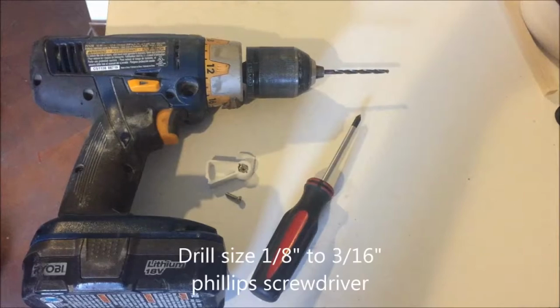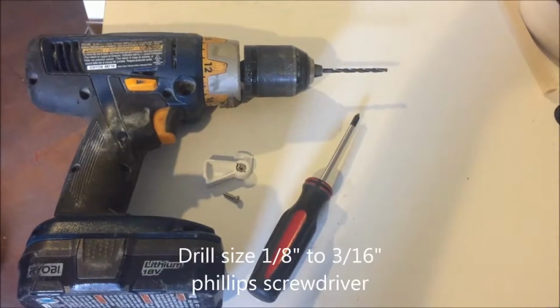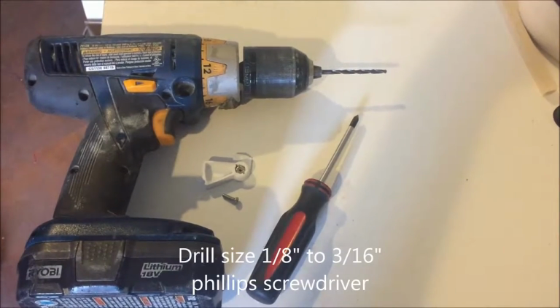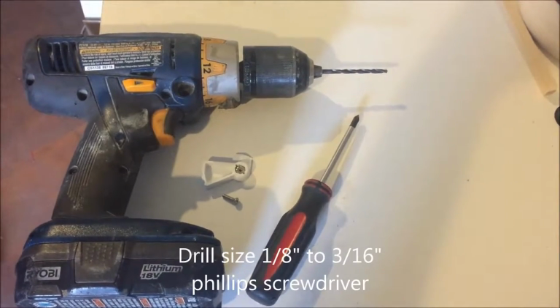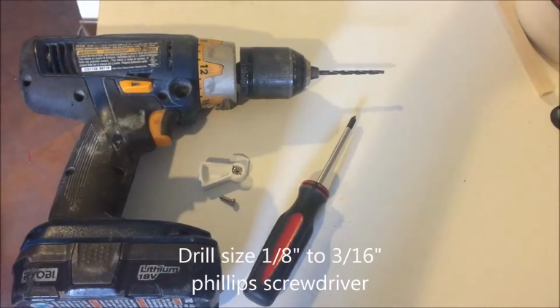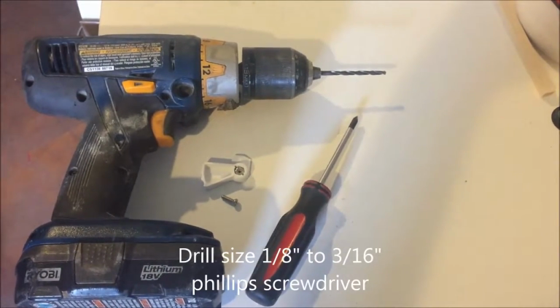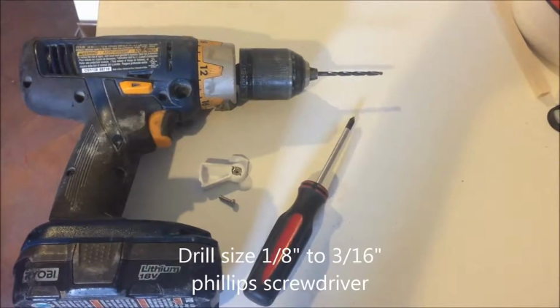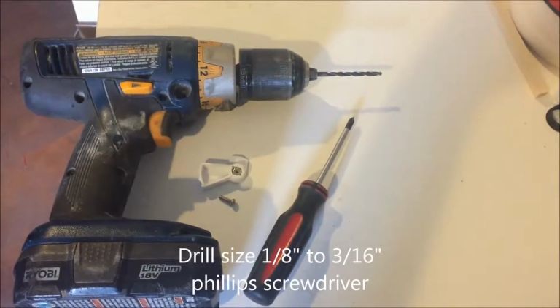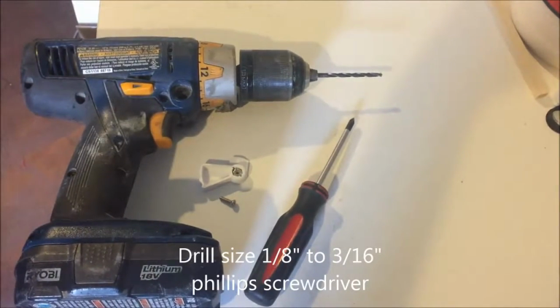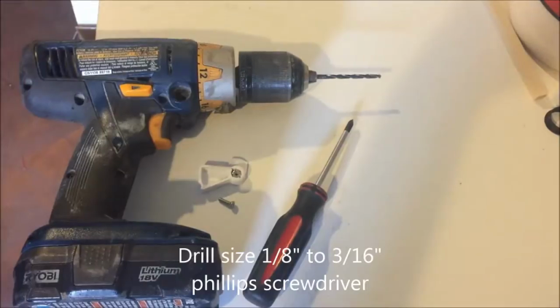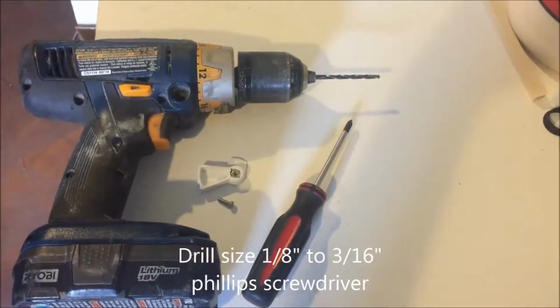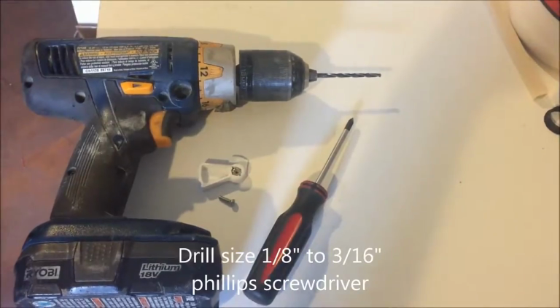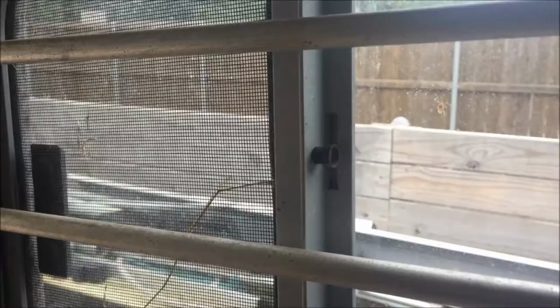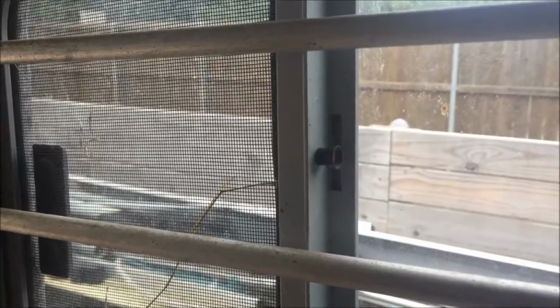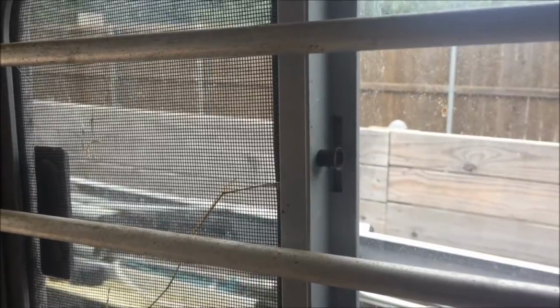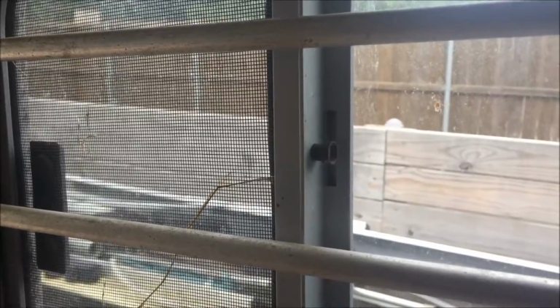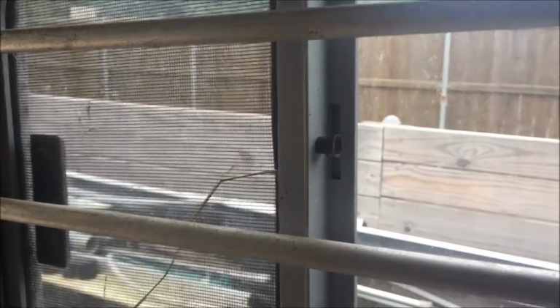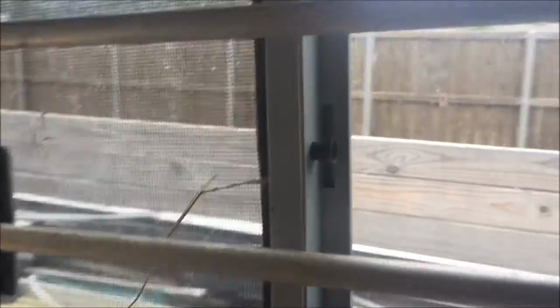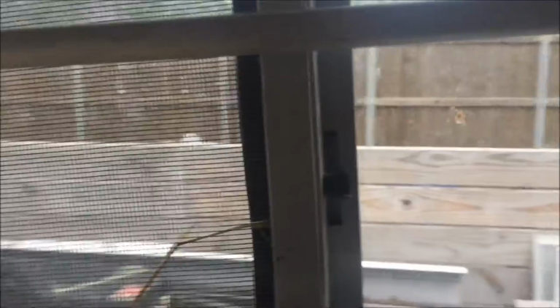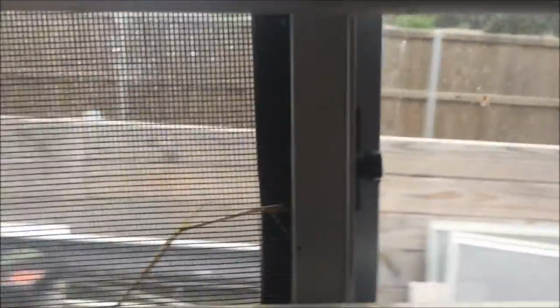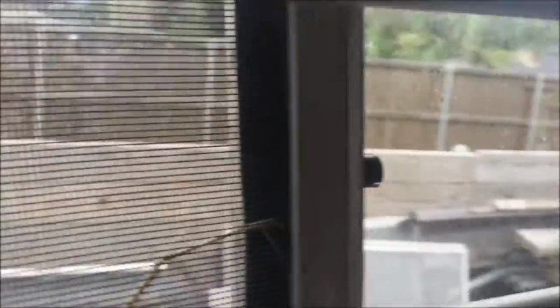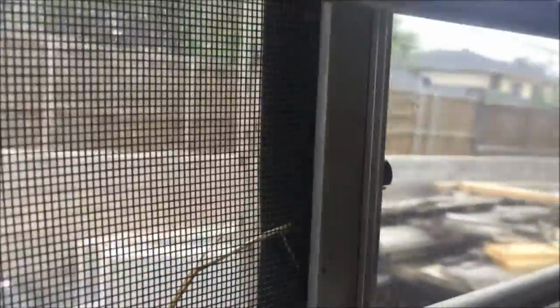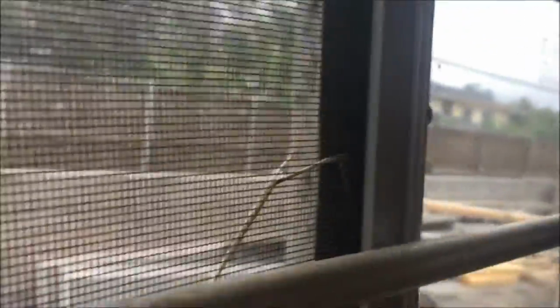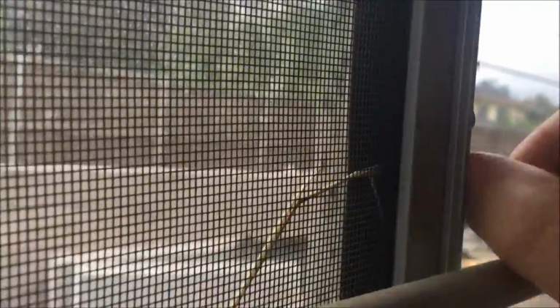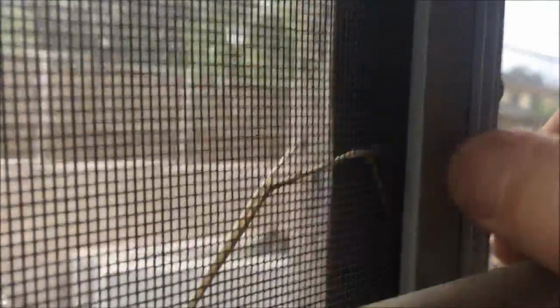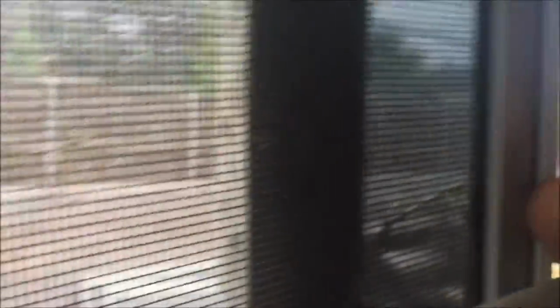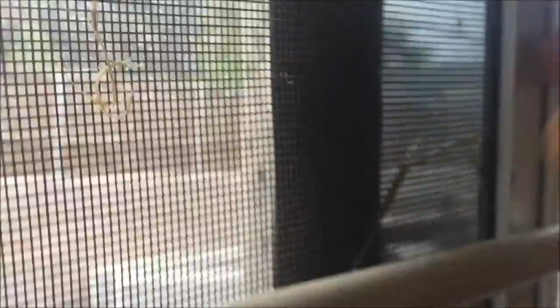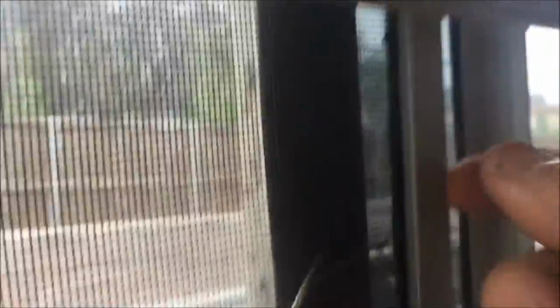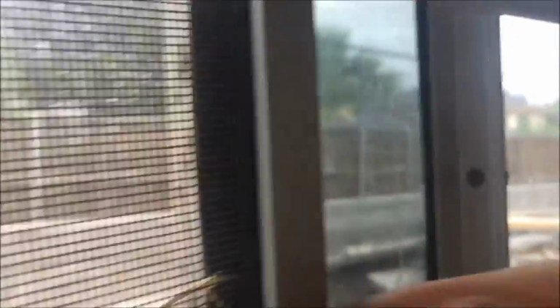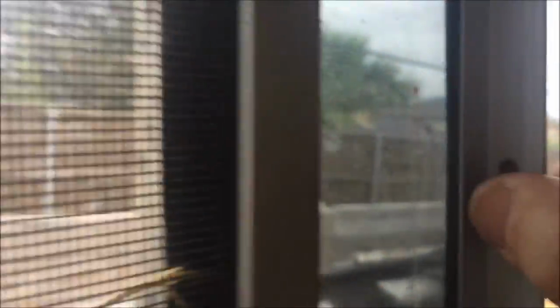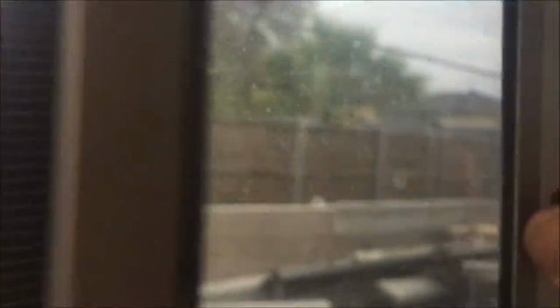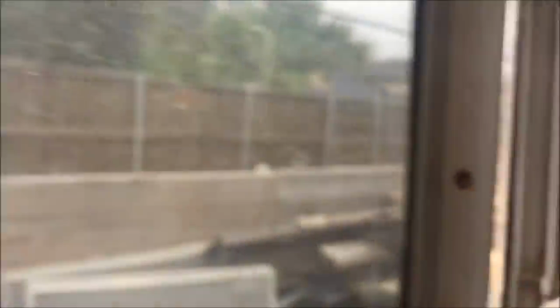These are all the pieces needed to replace the latch on a sliding window. Here's a catch that is broken off in our trailer, and I'm going to show how quick and easy it is to repair this.